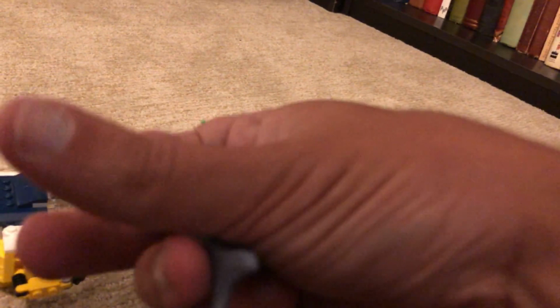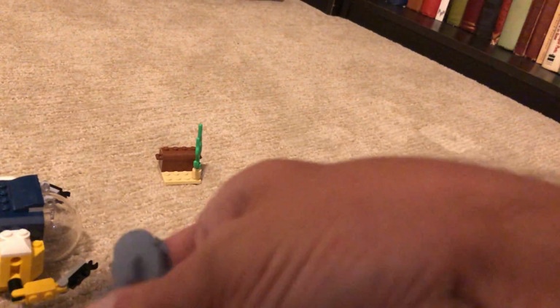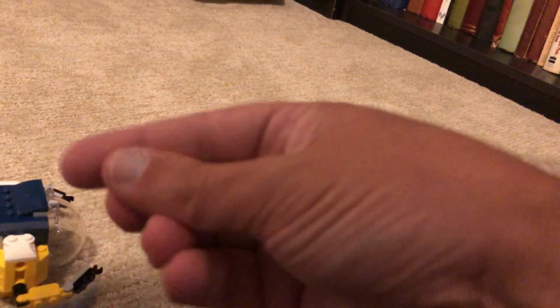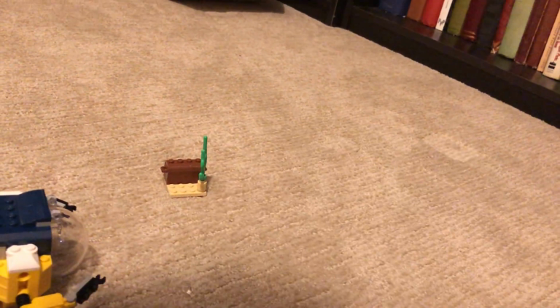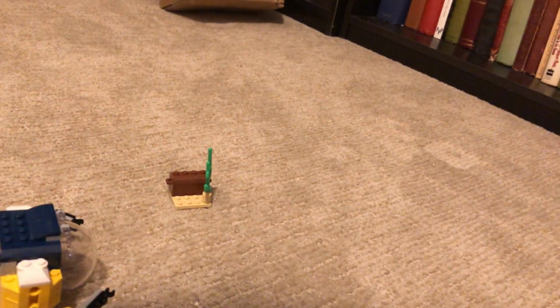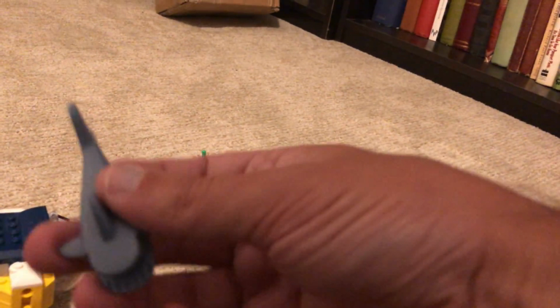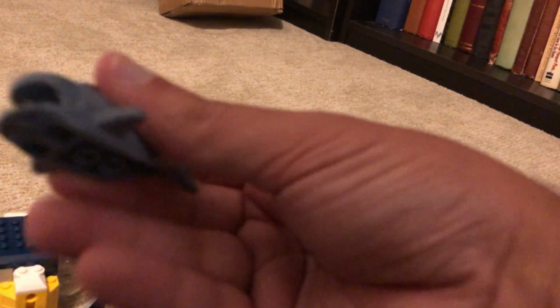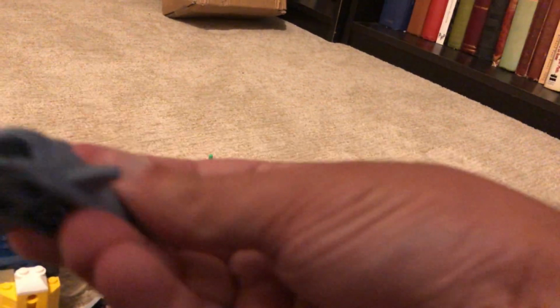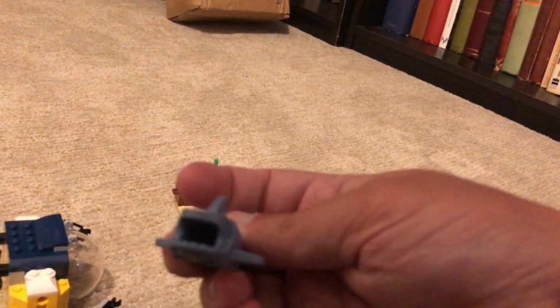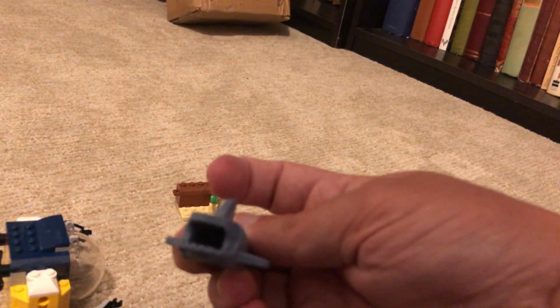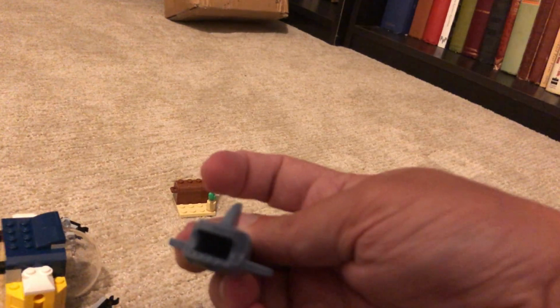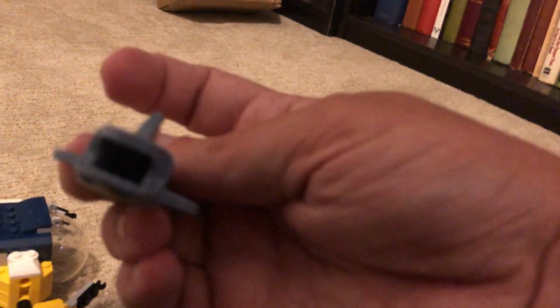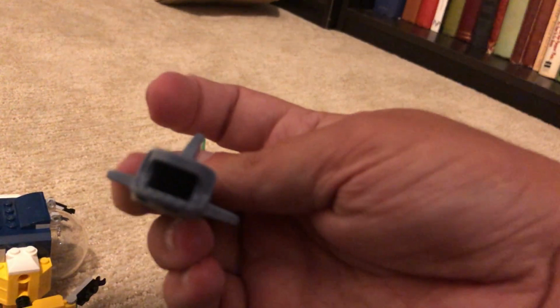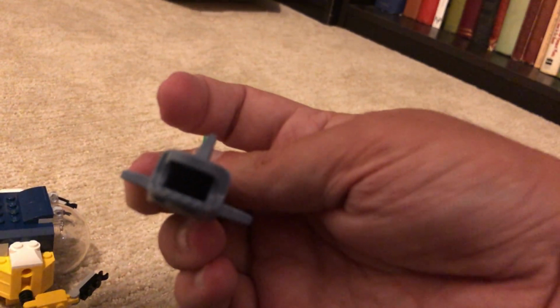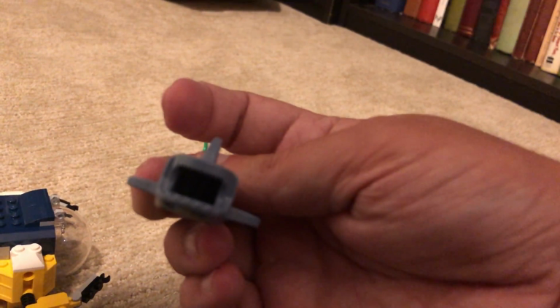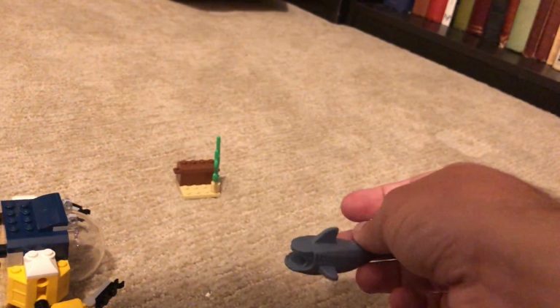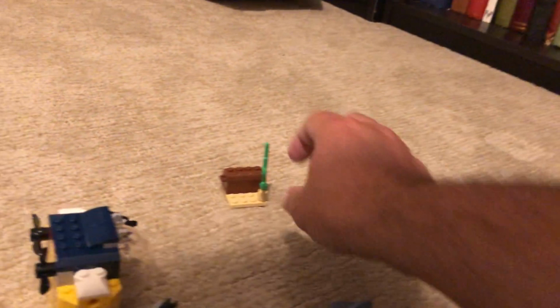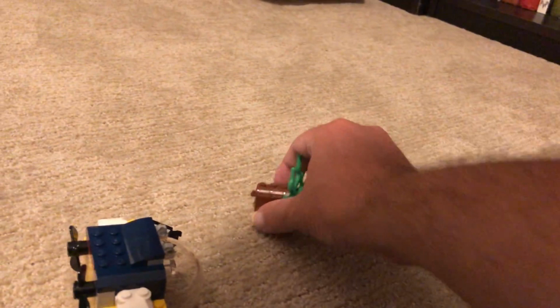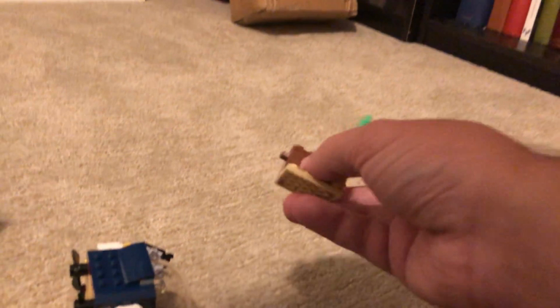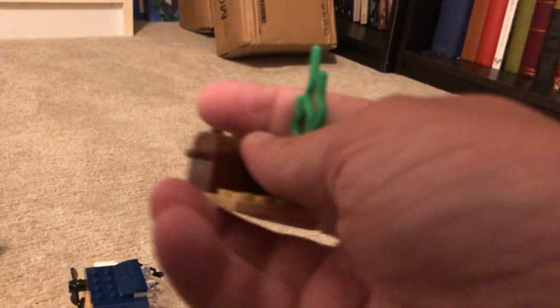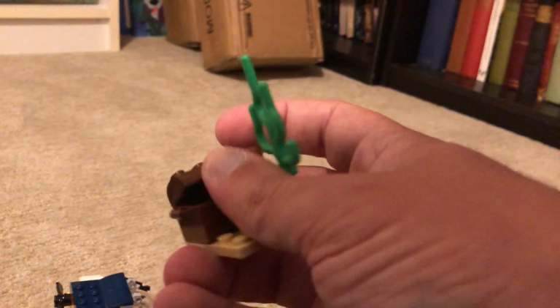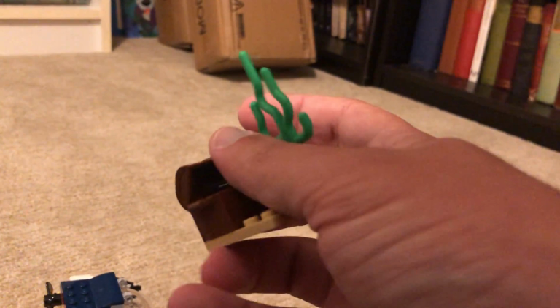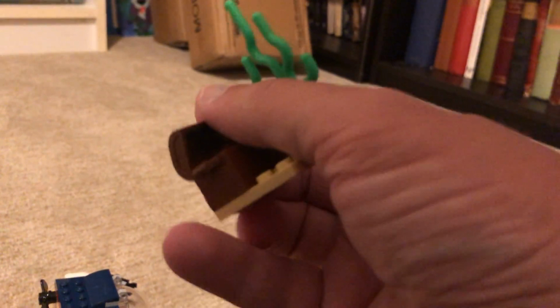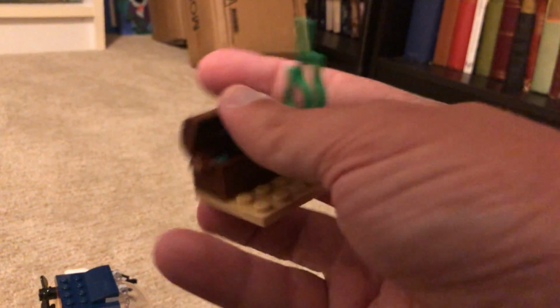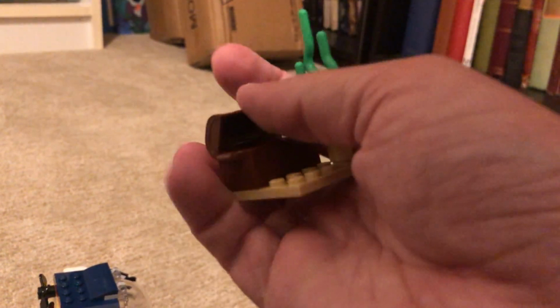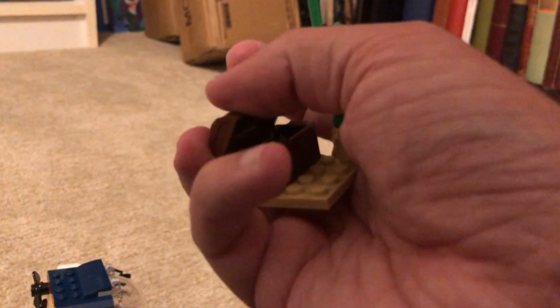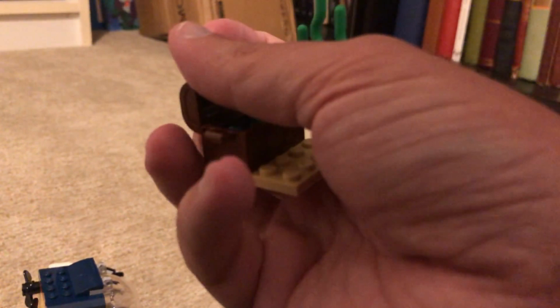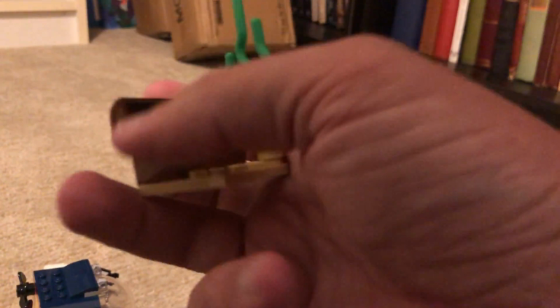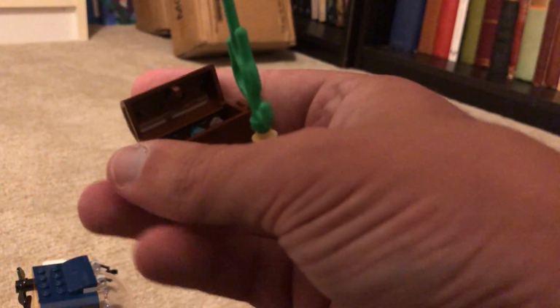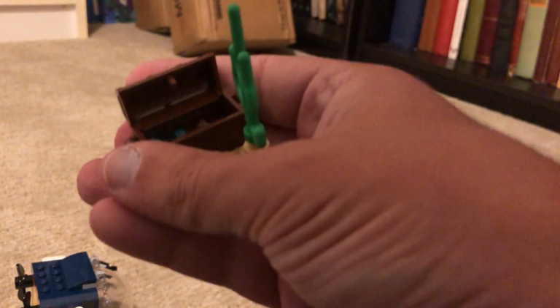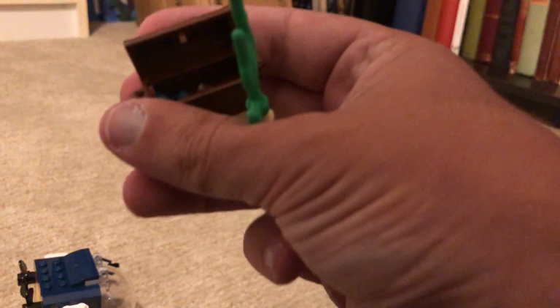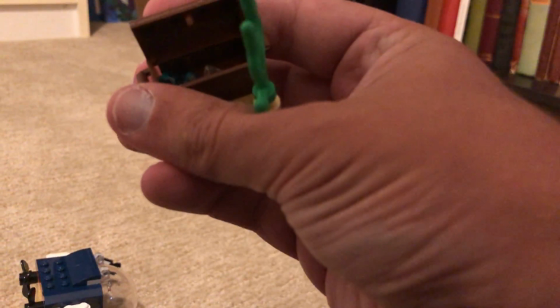And you can see inside — inside this mouth. And then you've got the jewelry, the treasure inside of this. It's very cool.